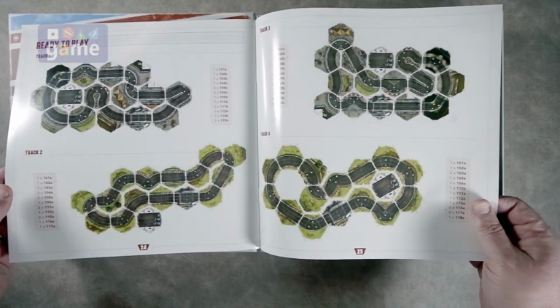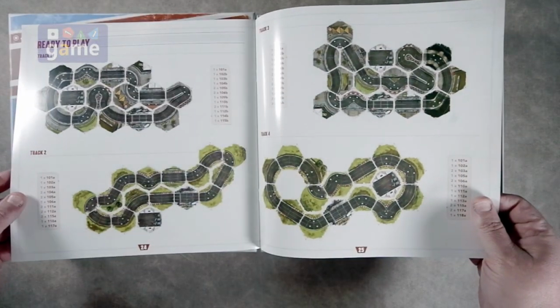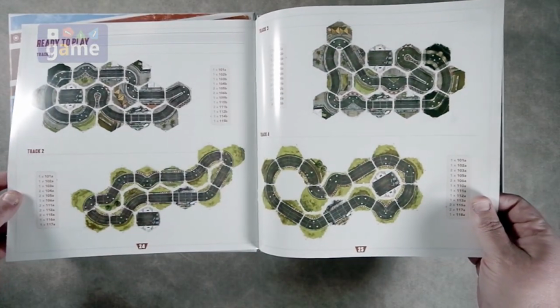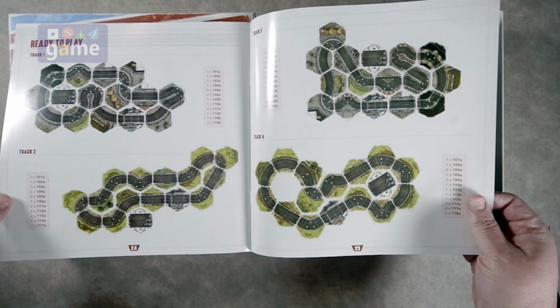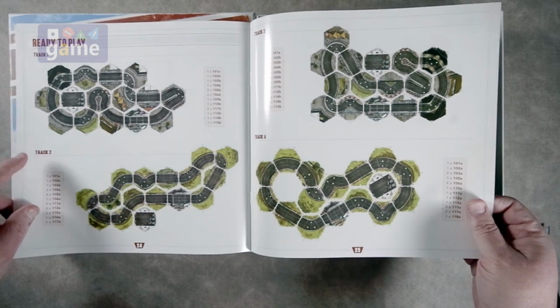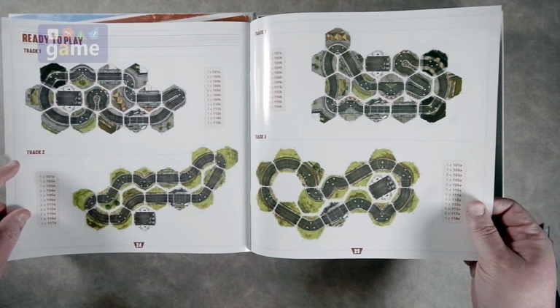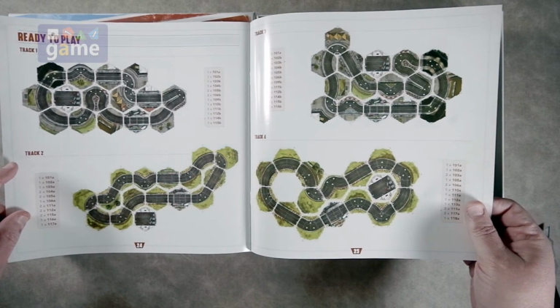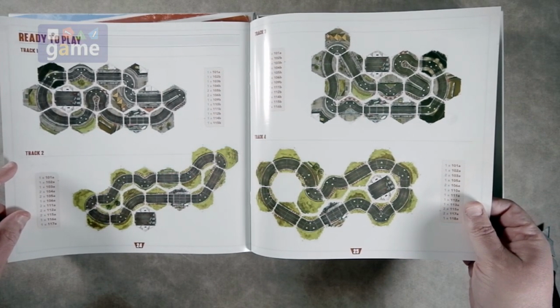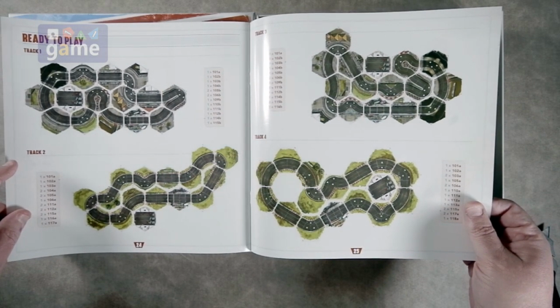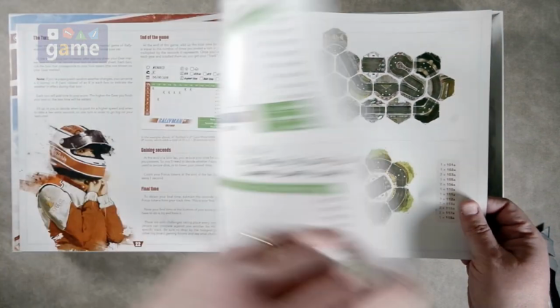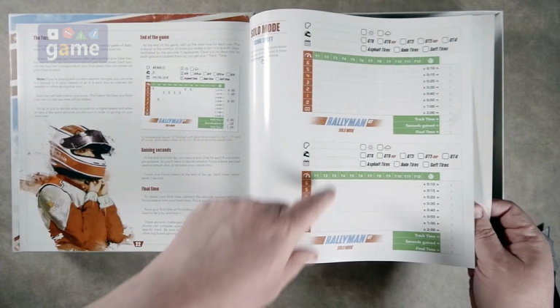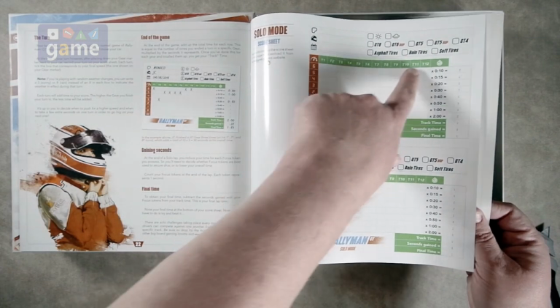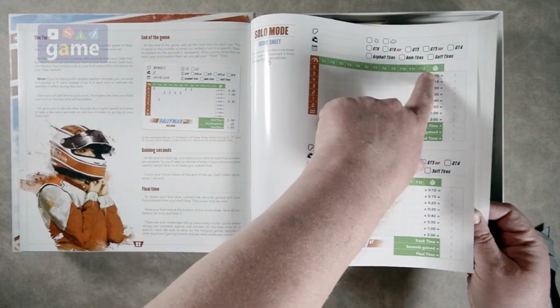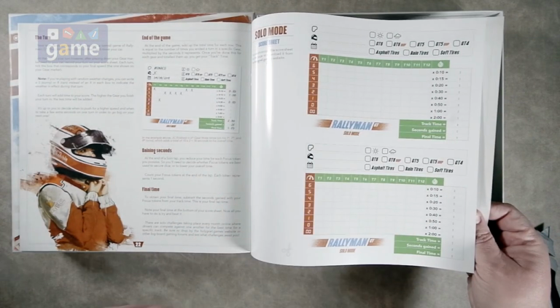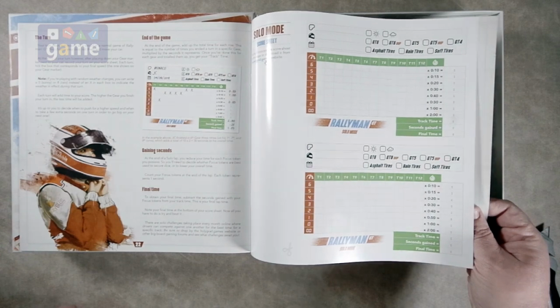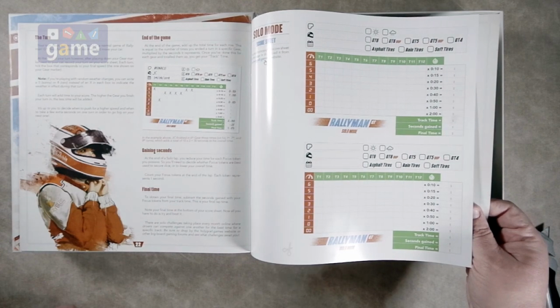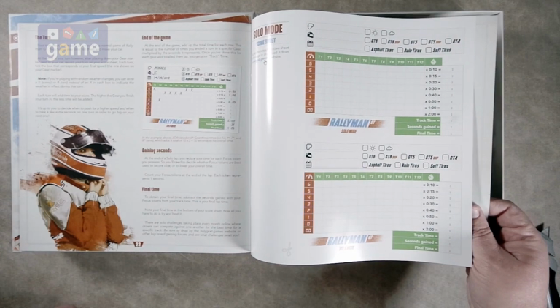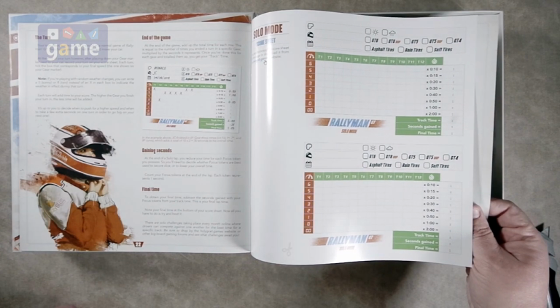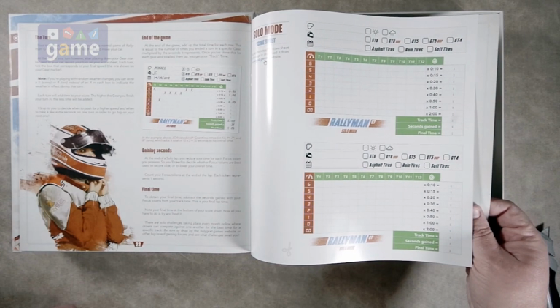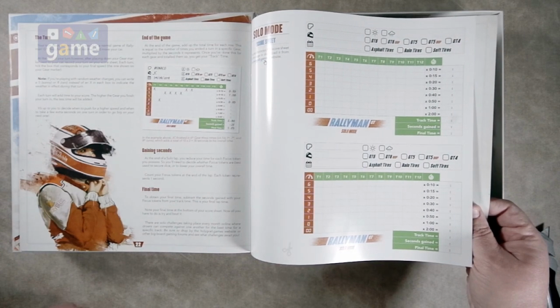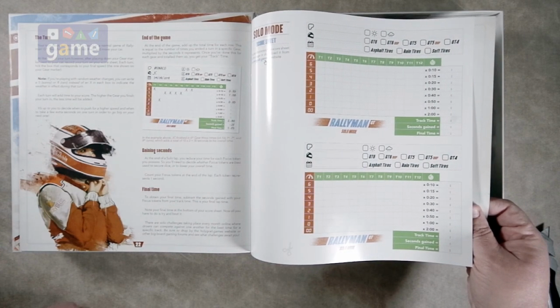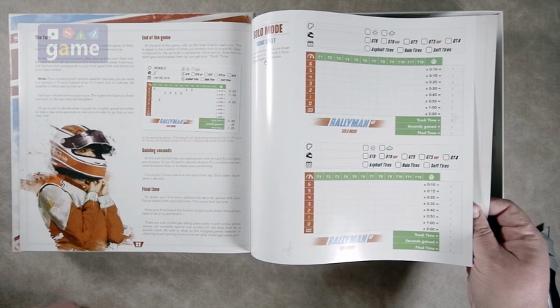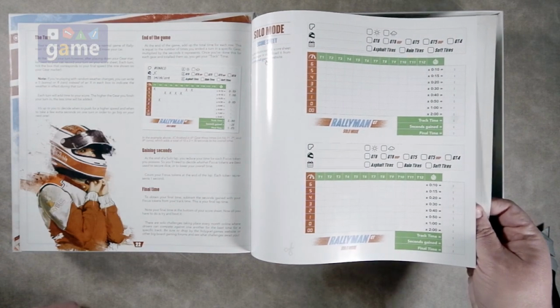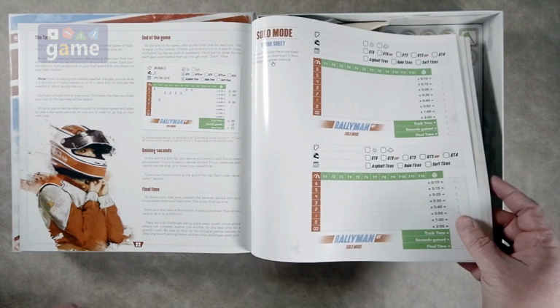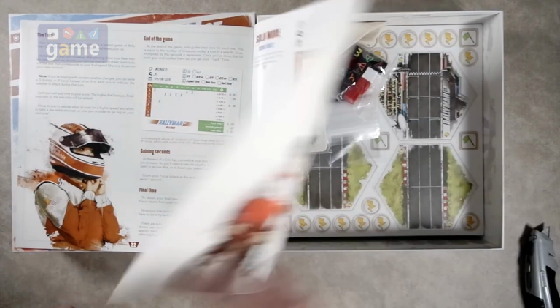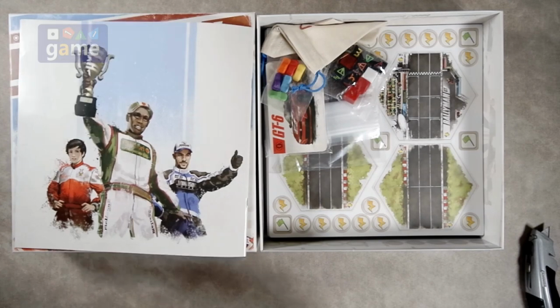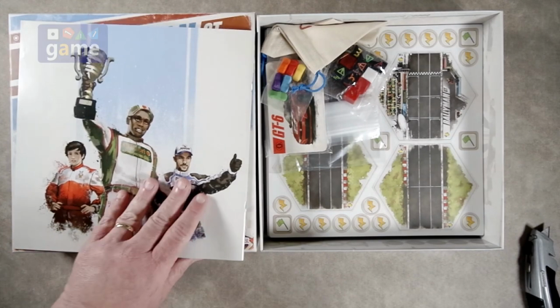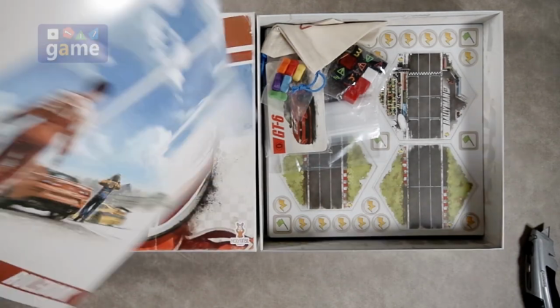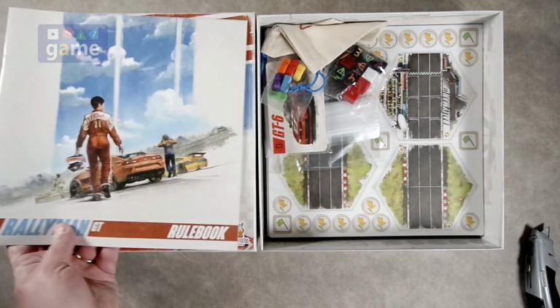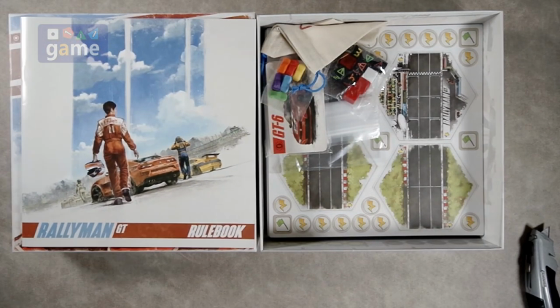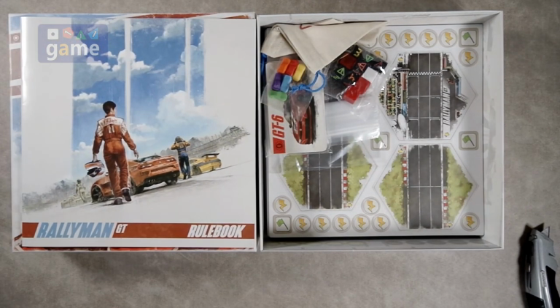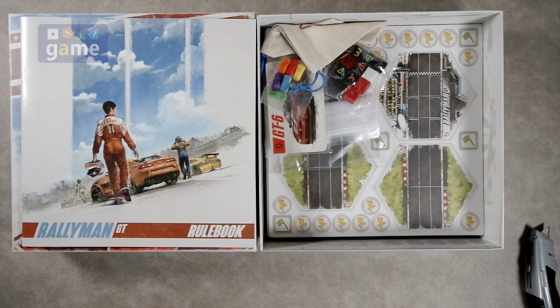It says there's 12 tracks. Maybe there were some included in an expansion — maybe that's what I'm missing. So anyway, rulebook full color.